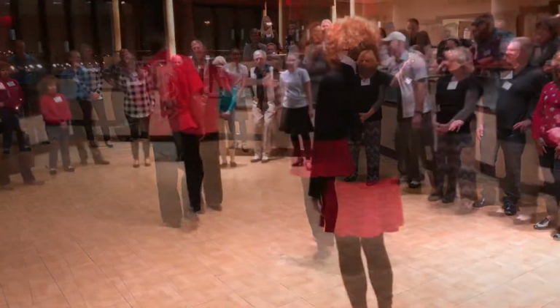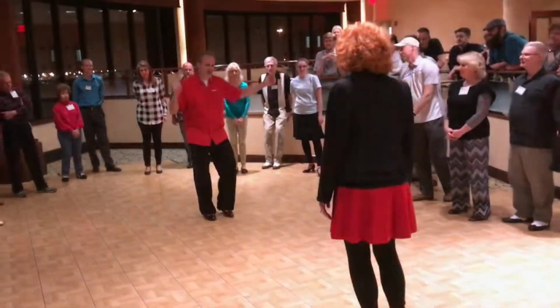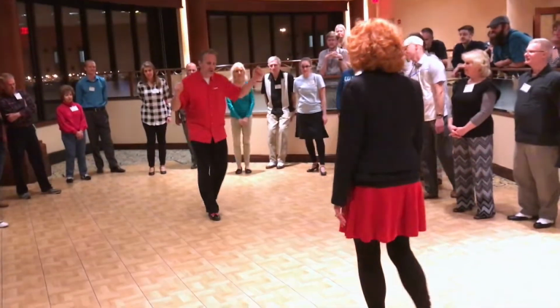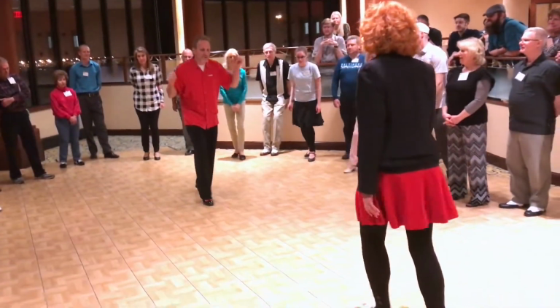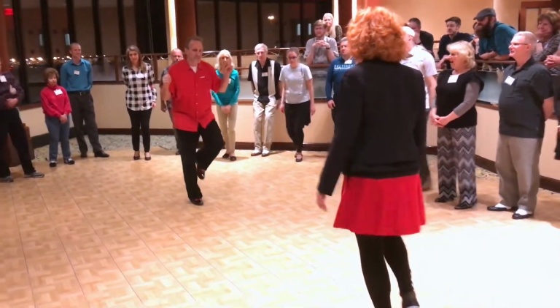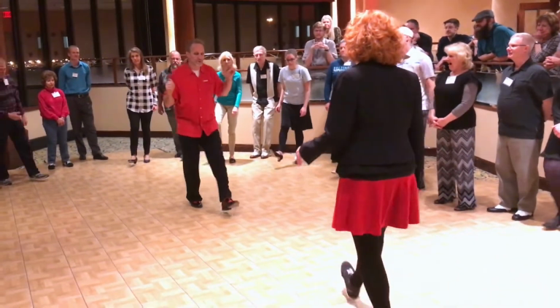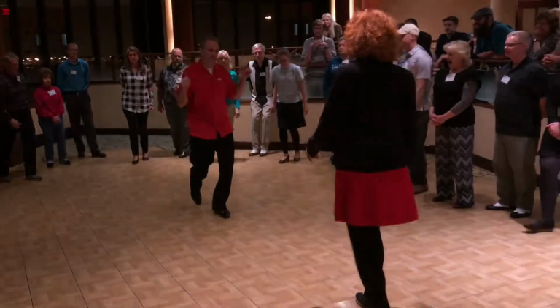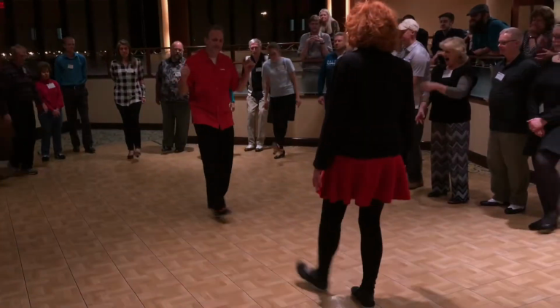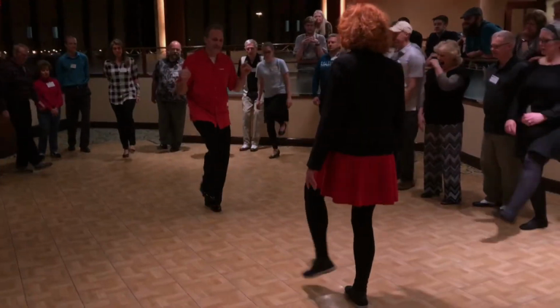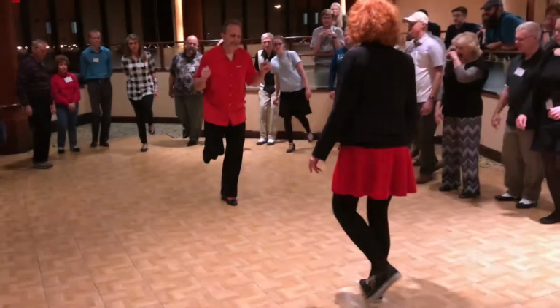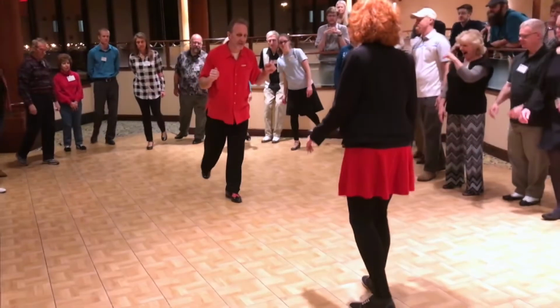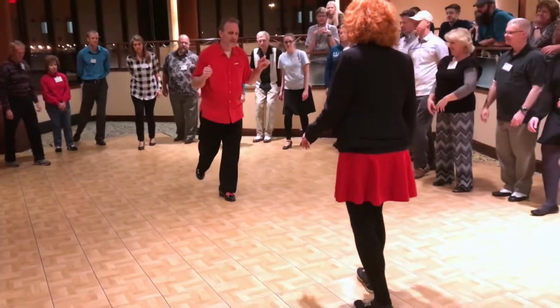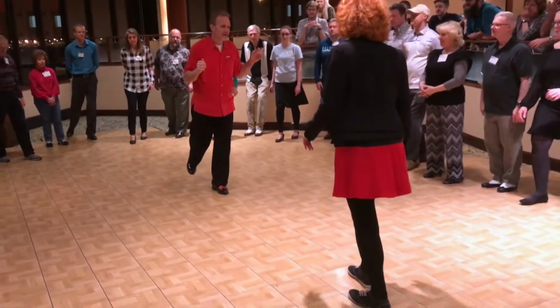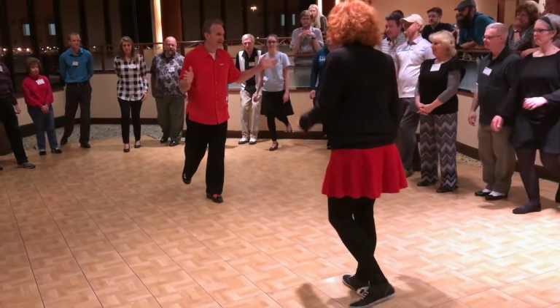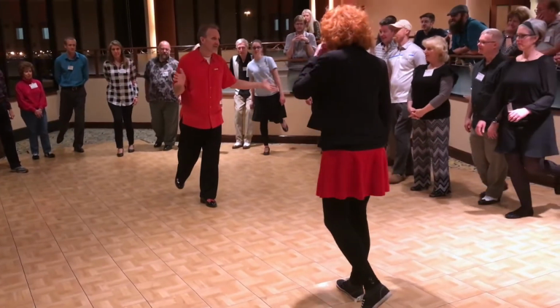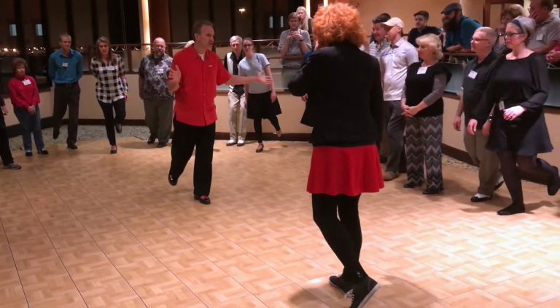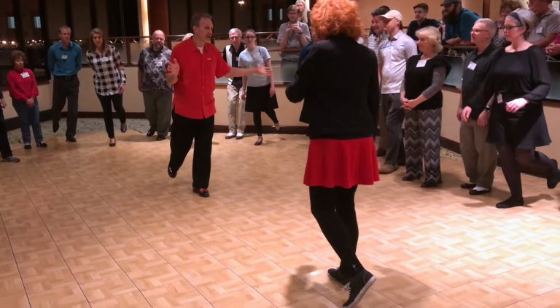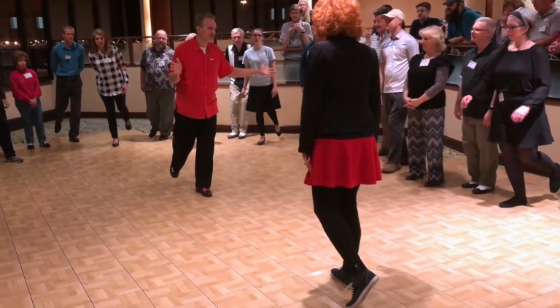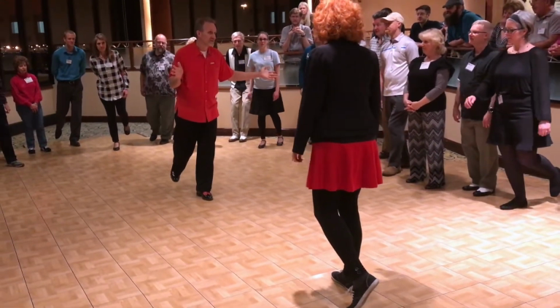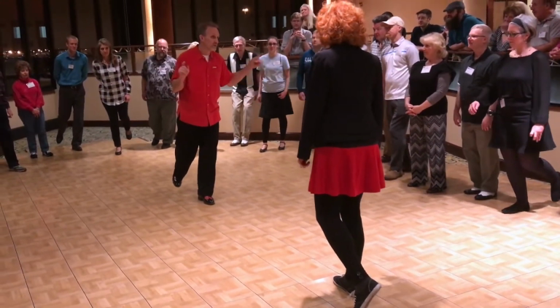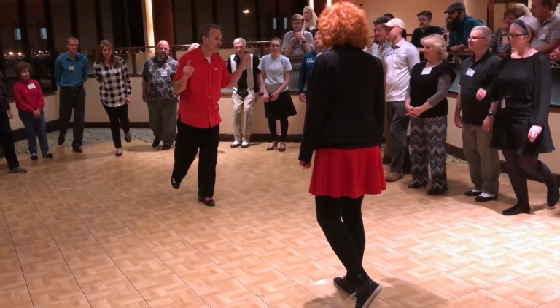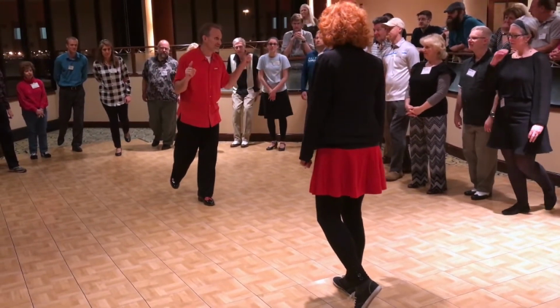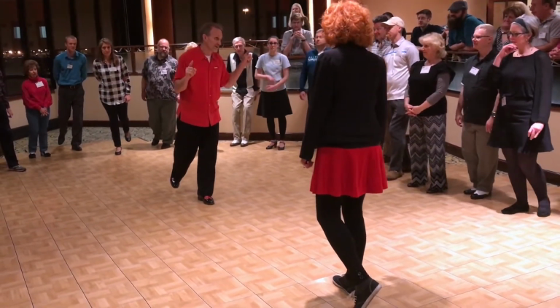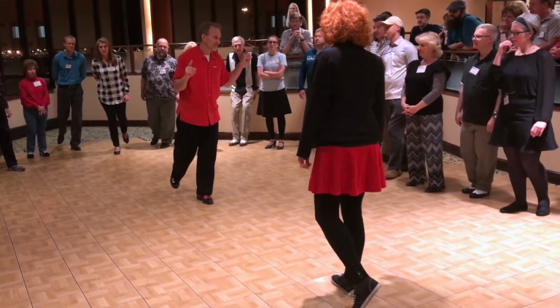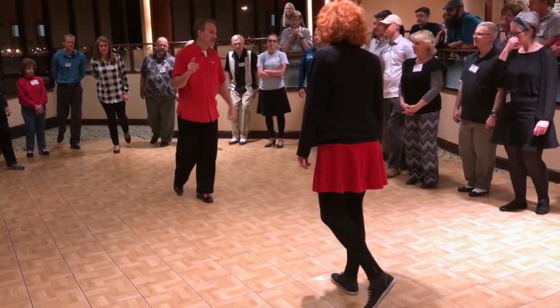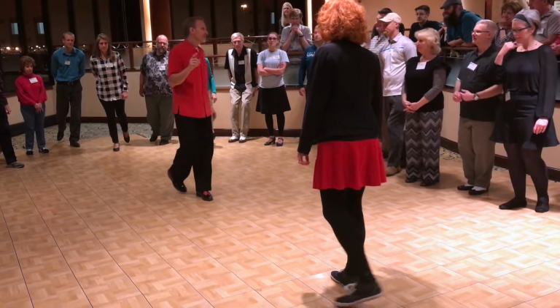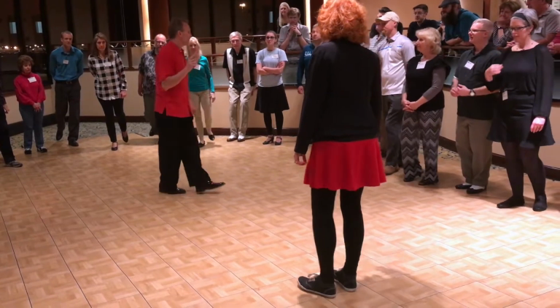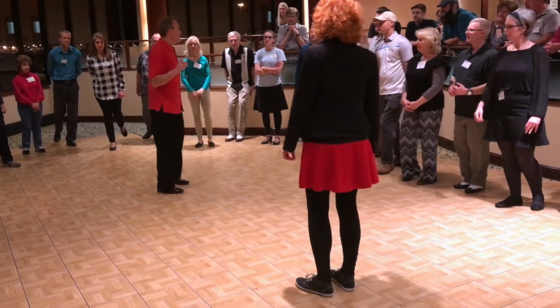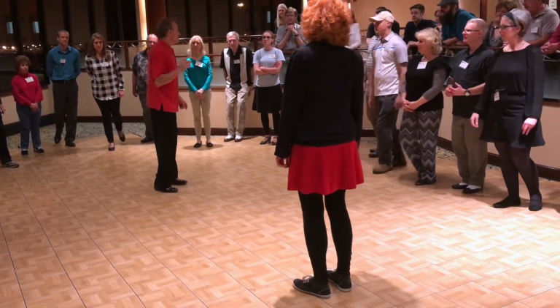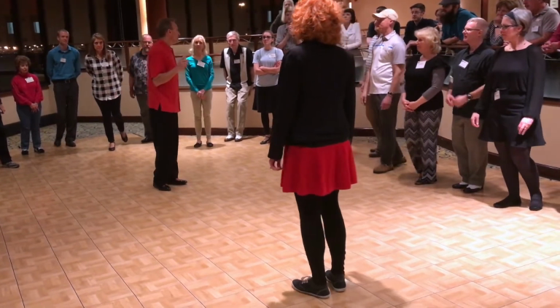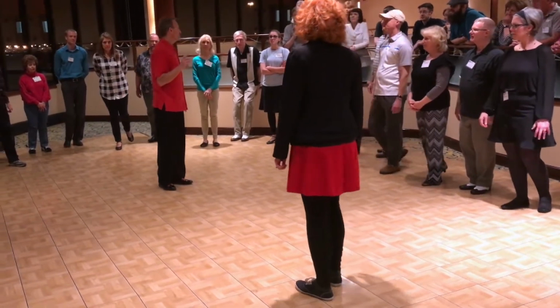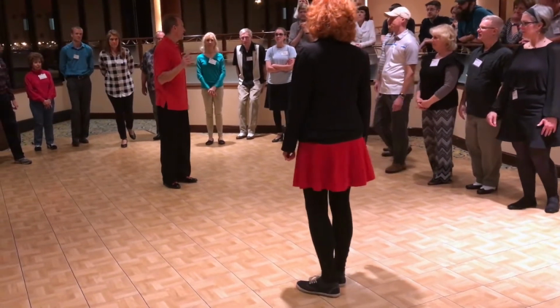We're going to be going 1, 2, 3, 4, 5, 6, 7. At 7, things are going to change. So we're going to start with 7. On 7, we are going to sweep the leg.